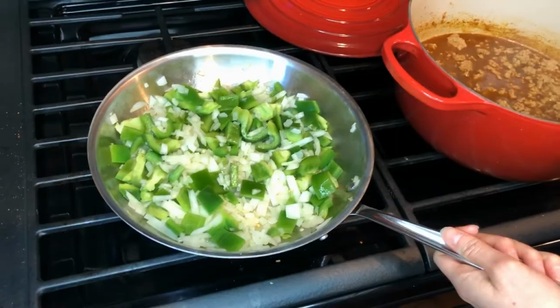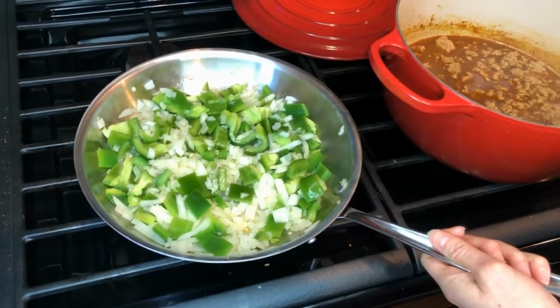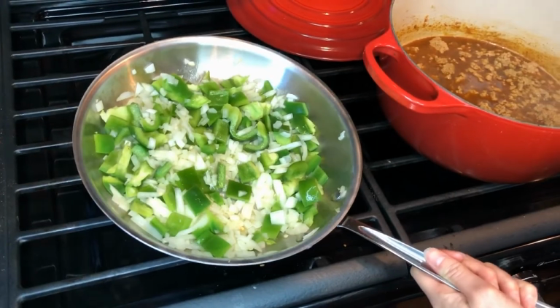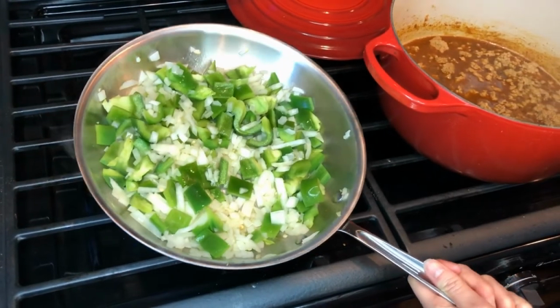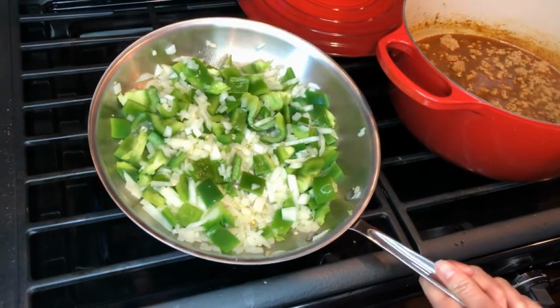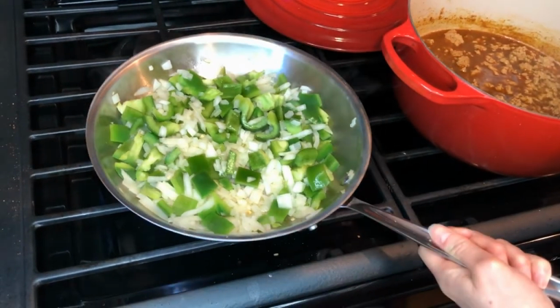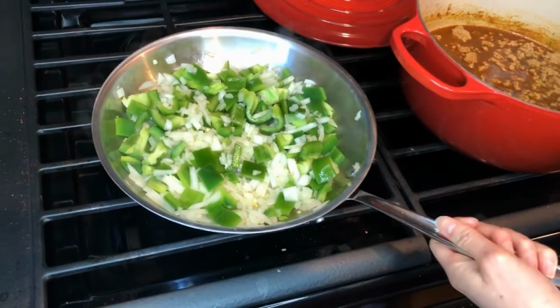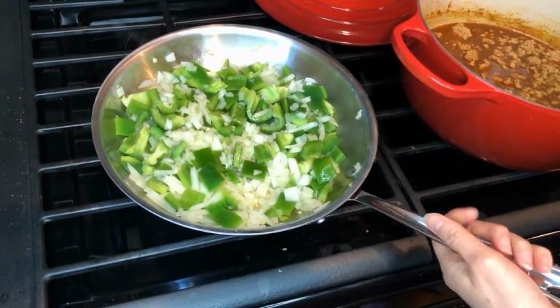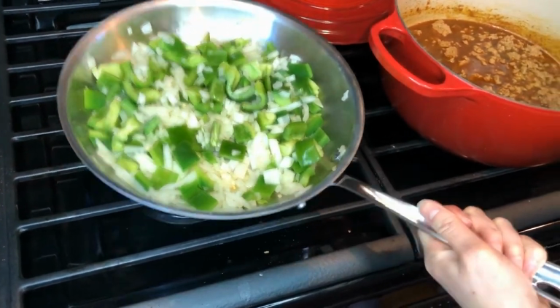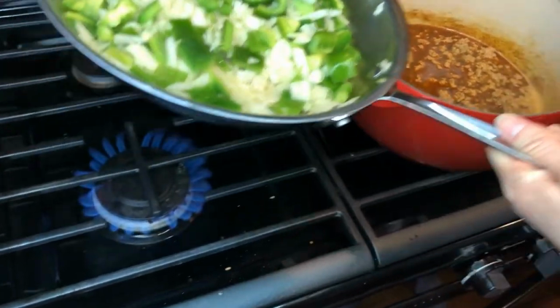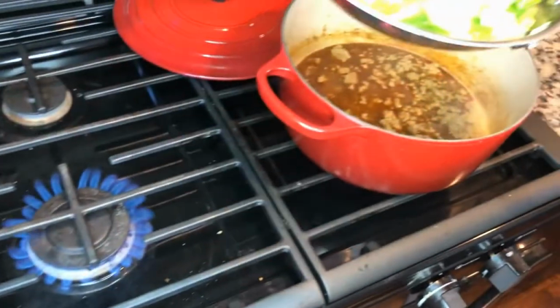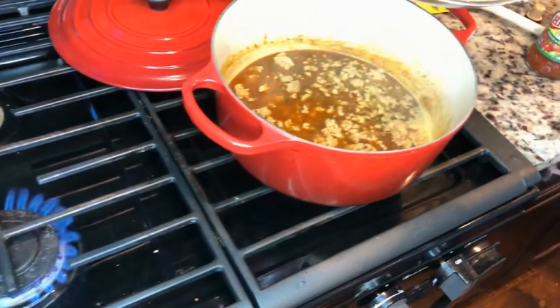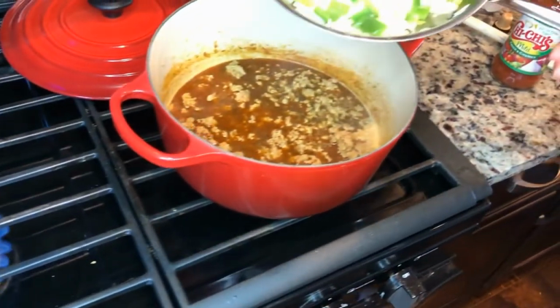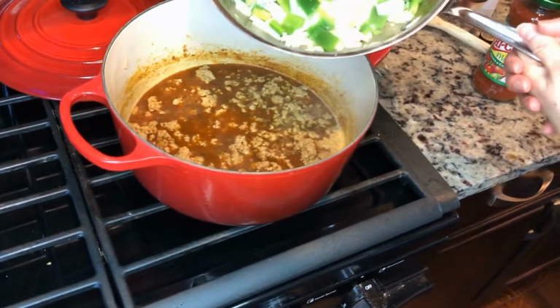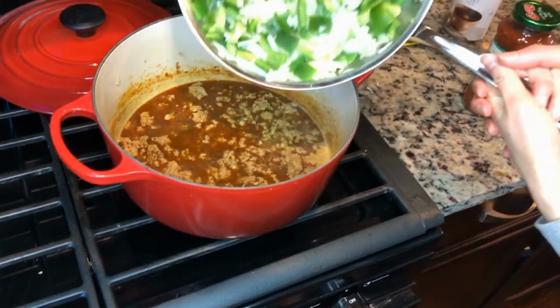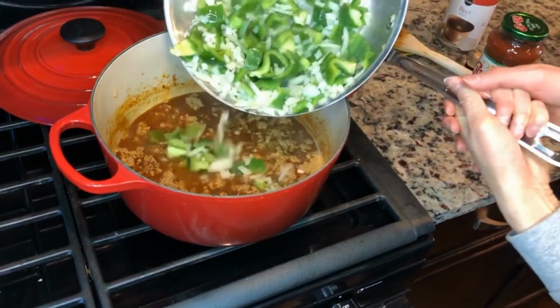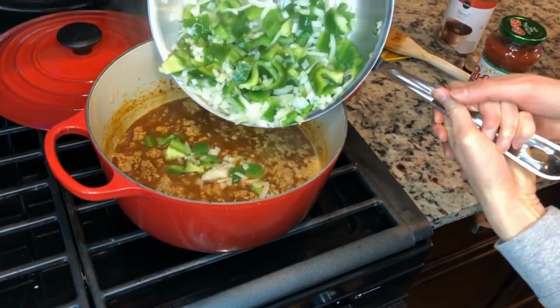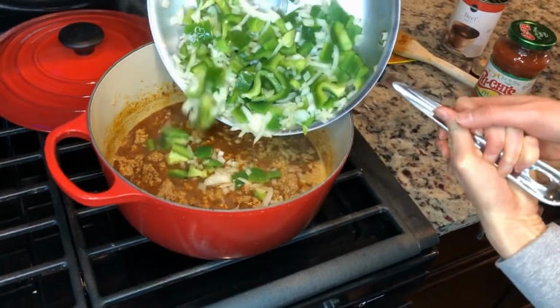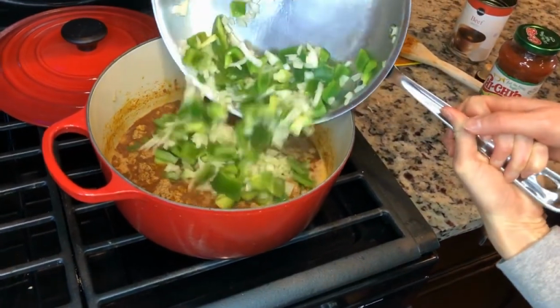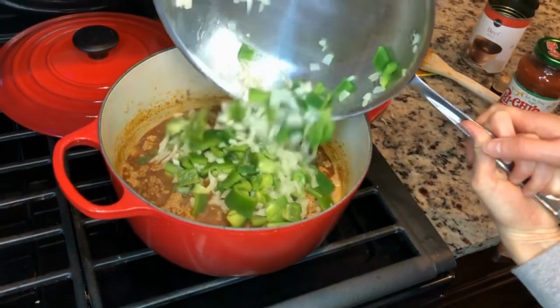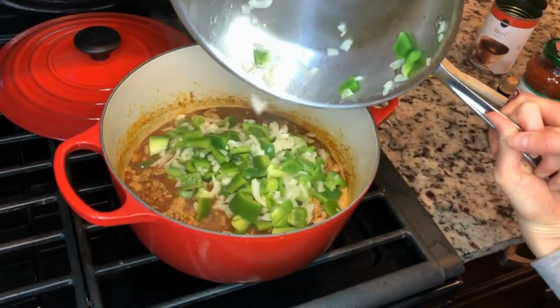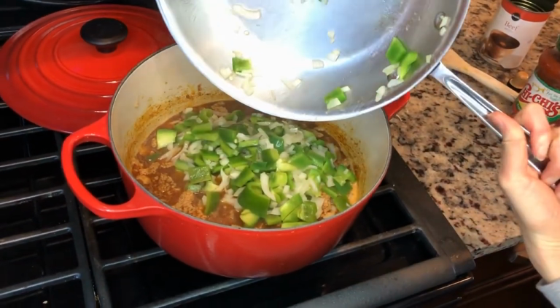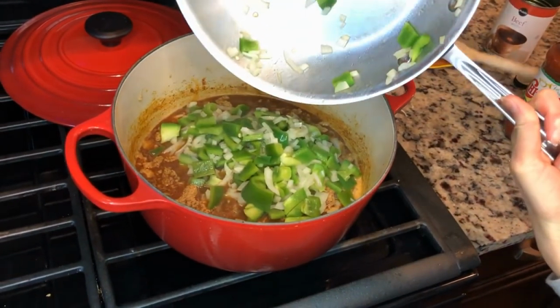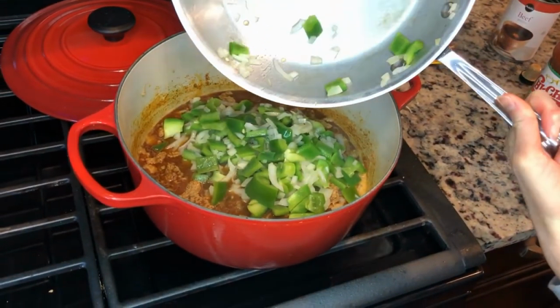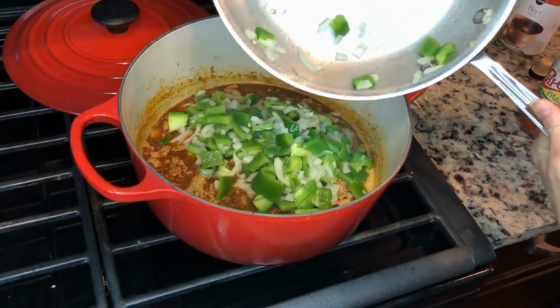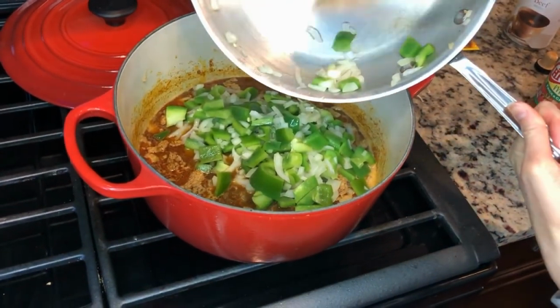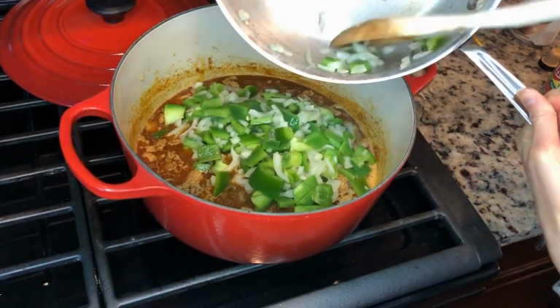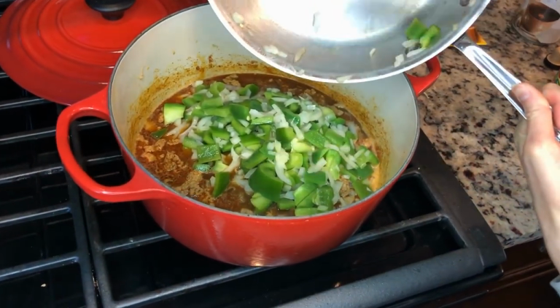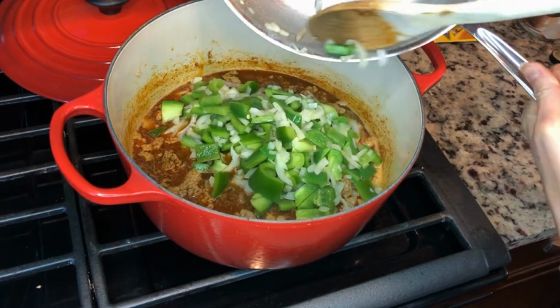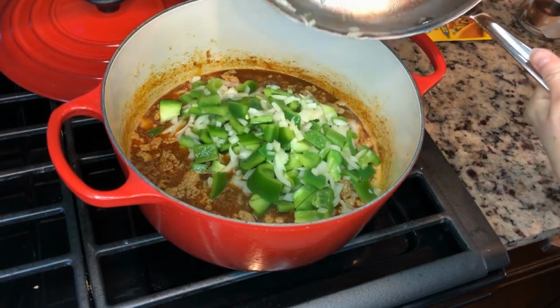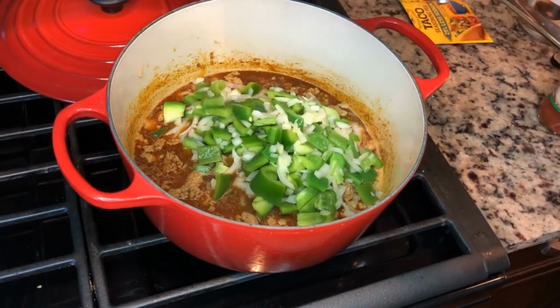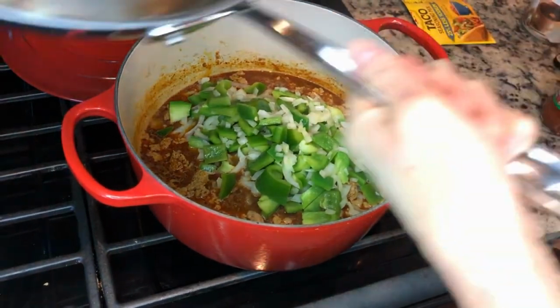The peppers and onion are ready, I'm gonna go ahead and add them into the mixture and mix it on in.